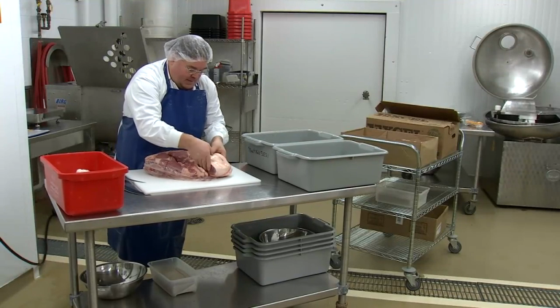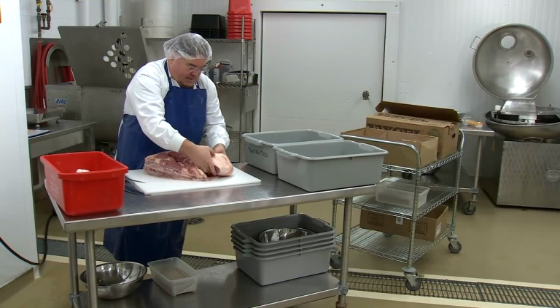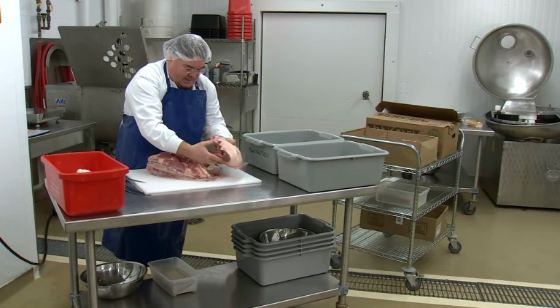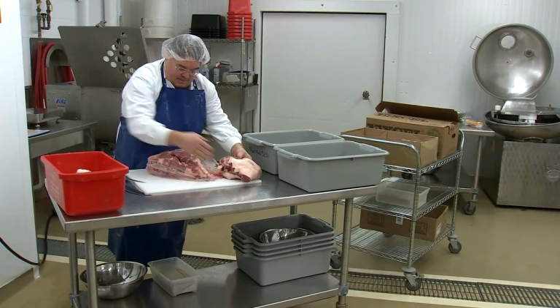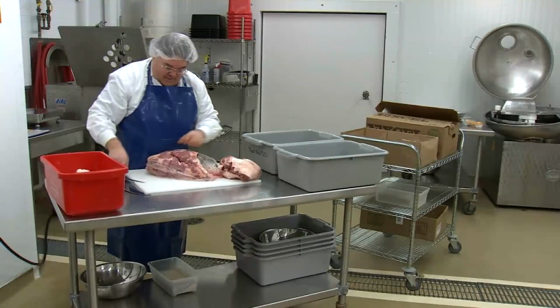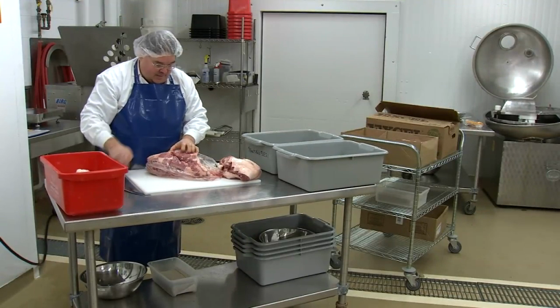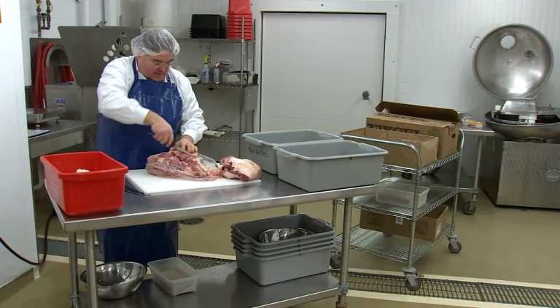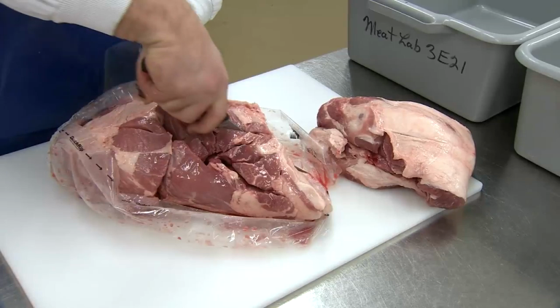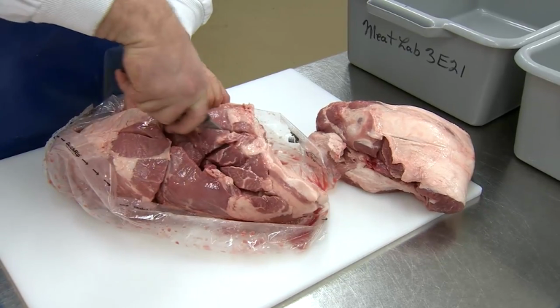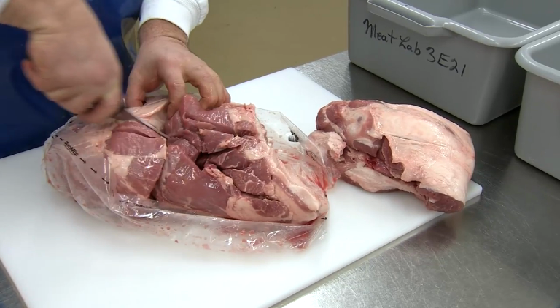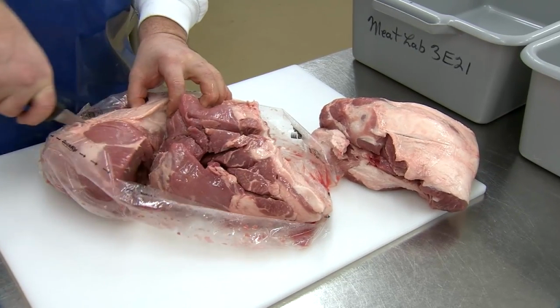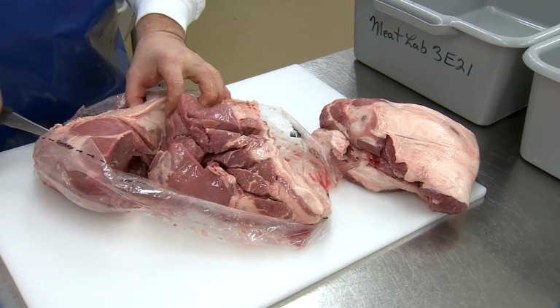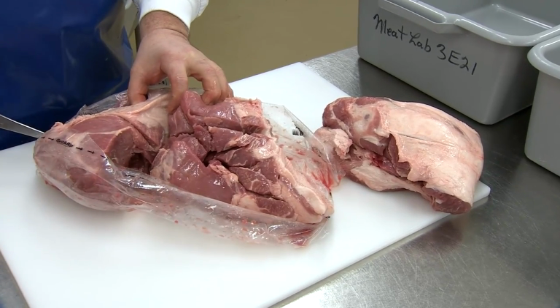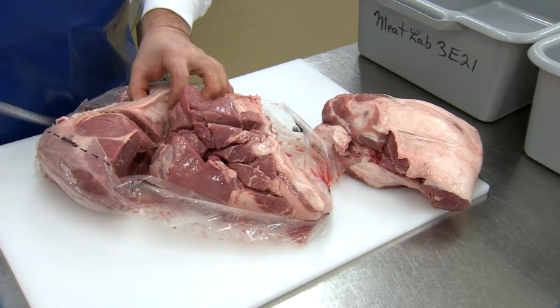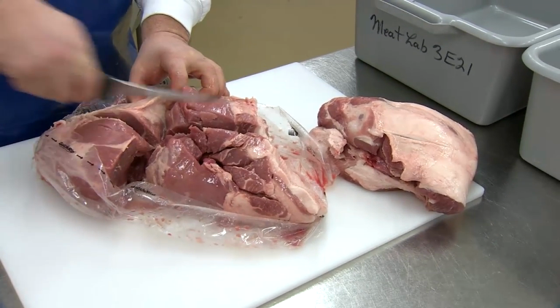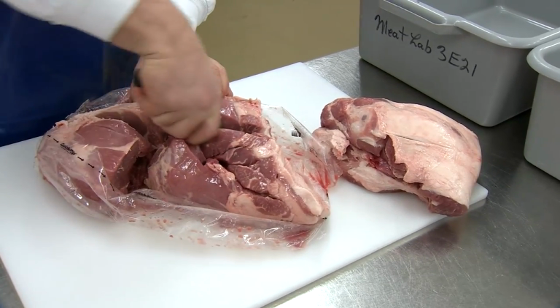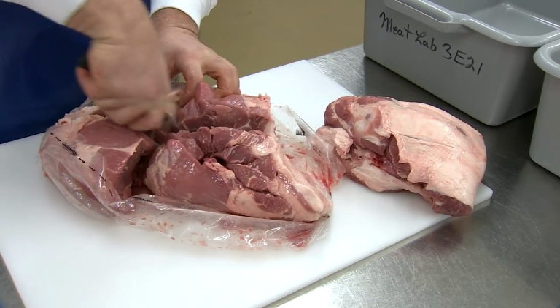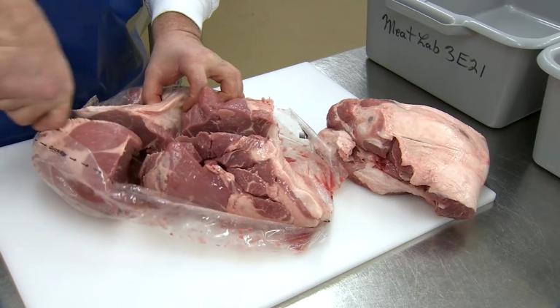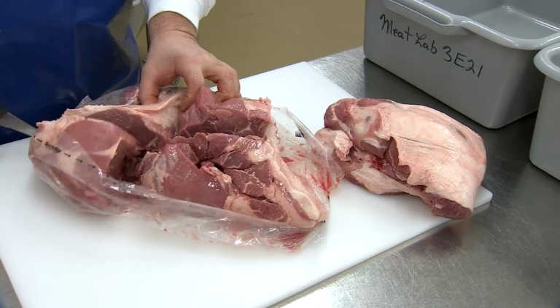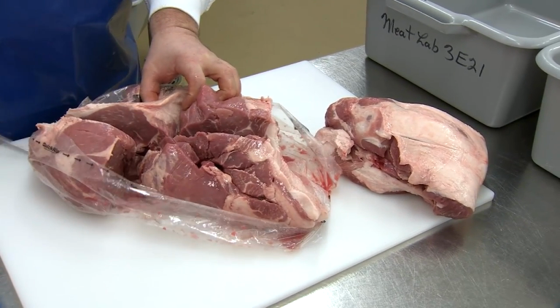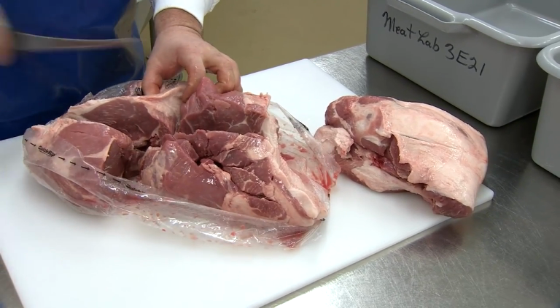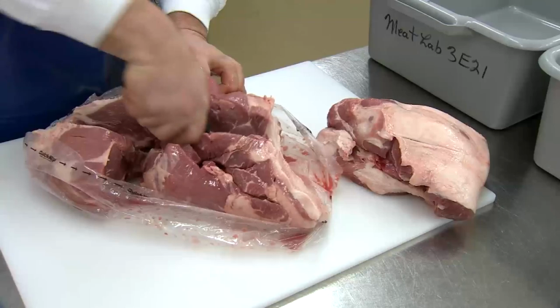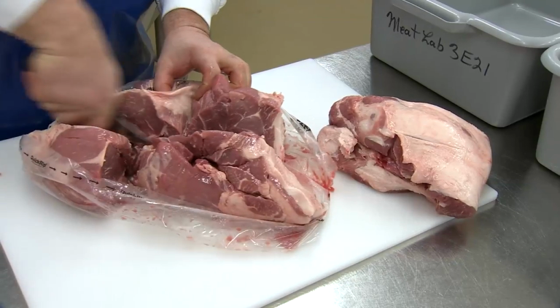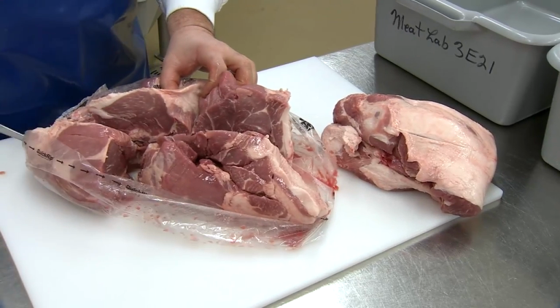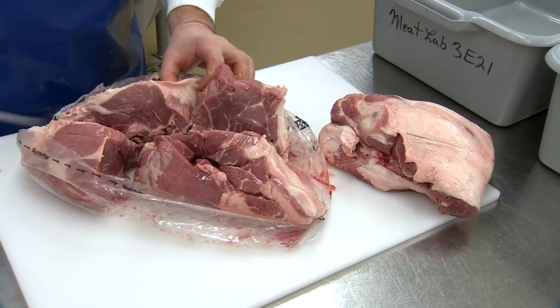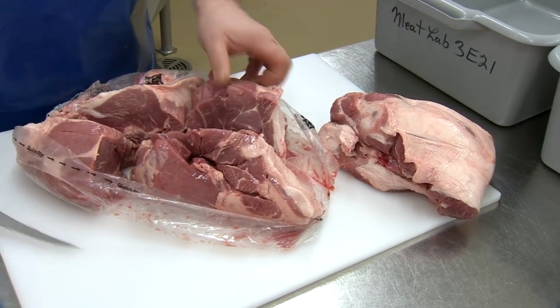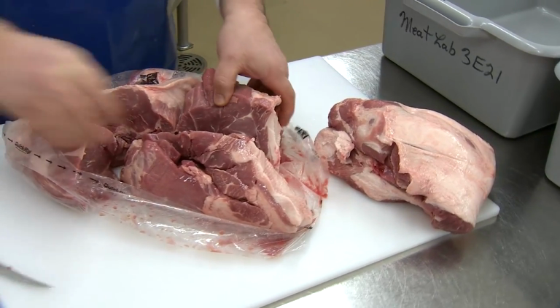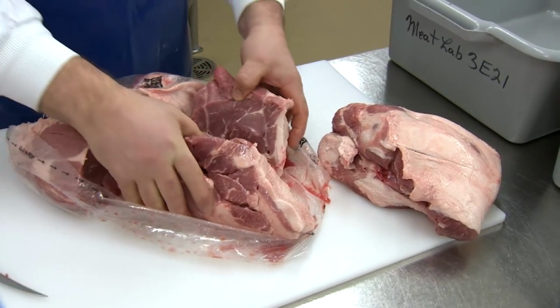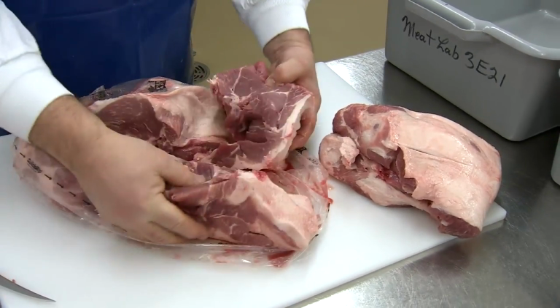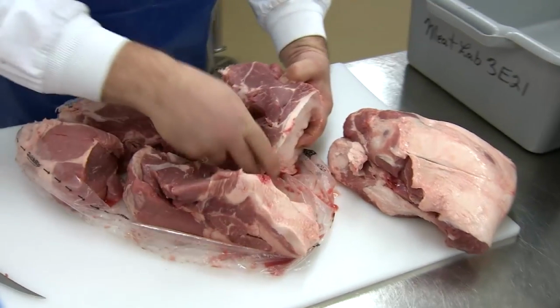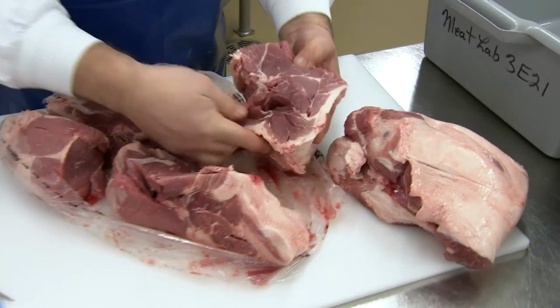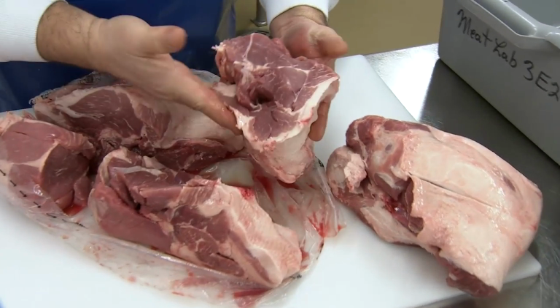Initial quality checks include temperature, meat colour and odour, and also looking for any obvious defect in the meat. In today's formulation, pork shoulder will be the main meat.